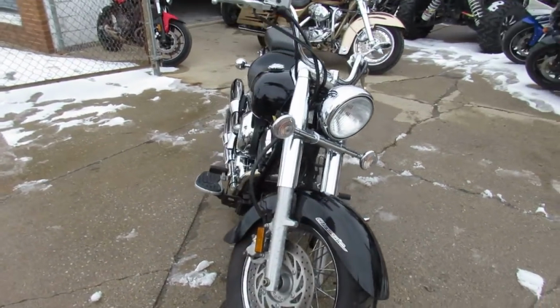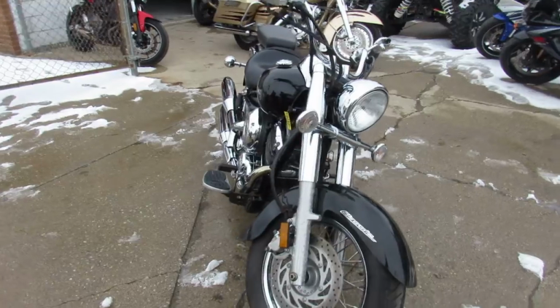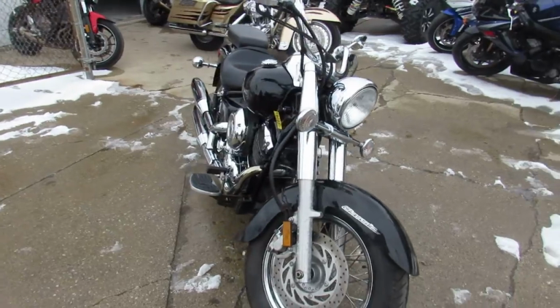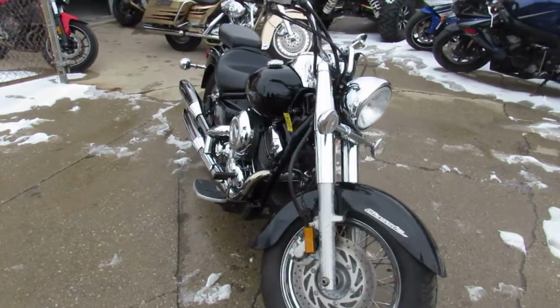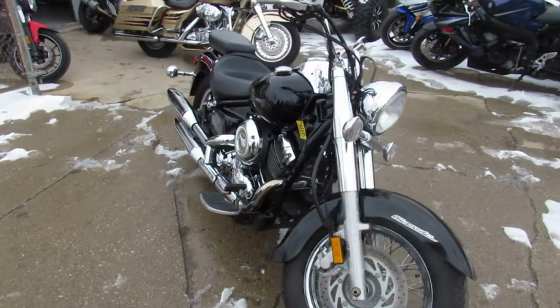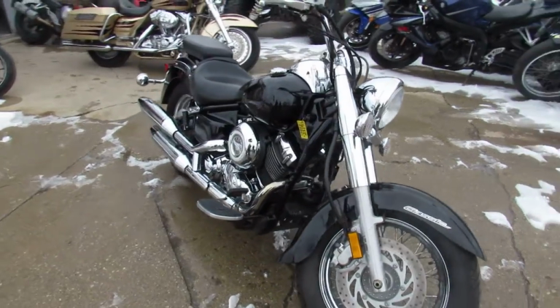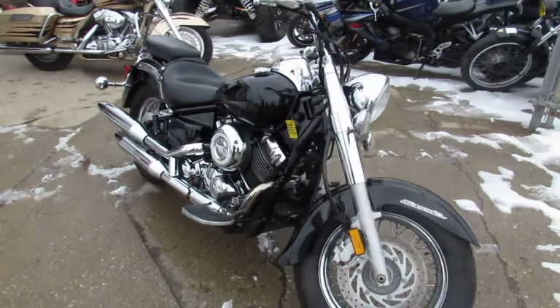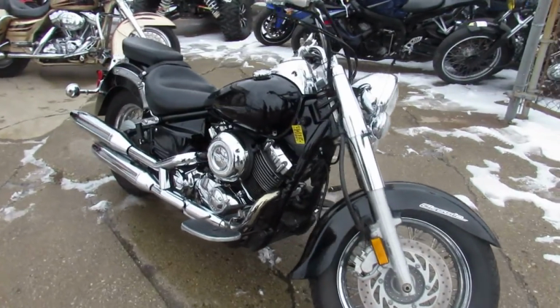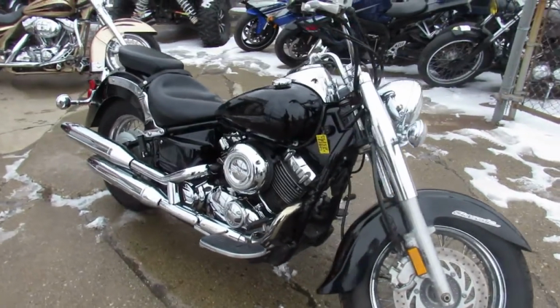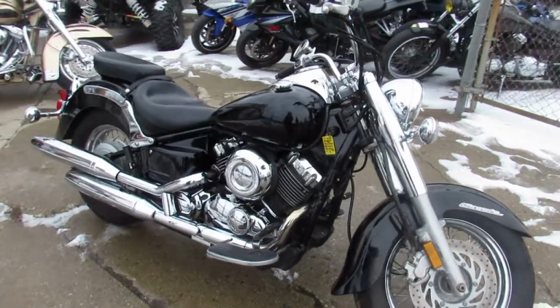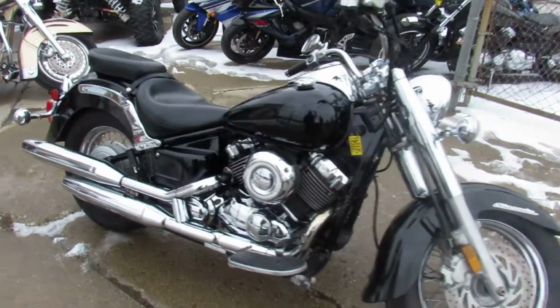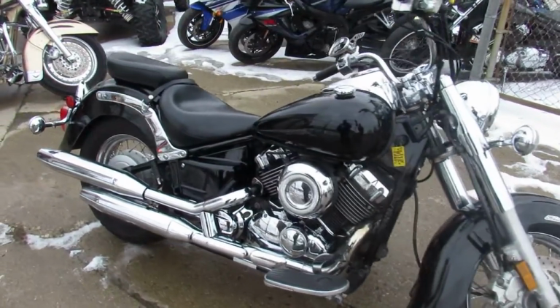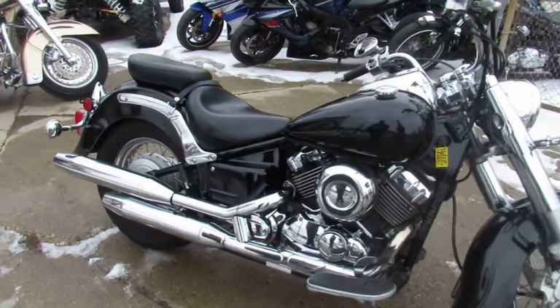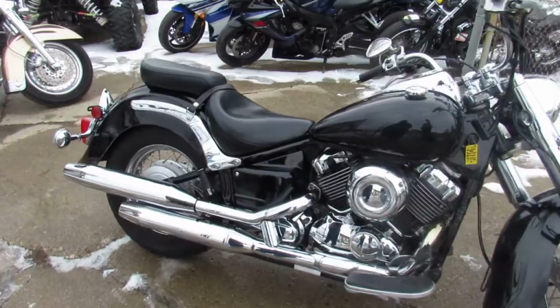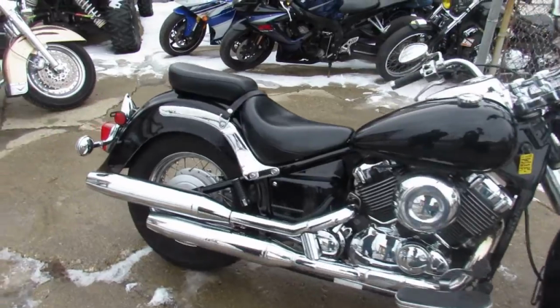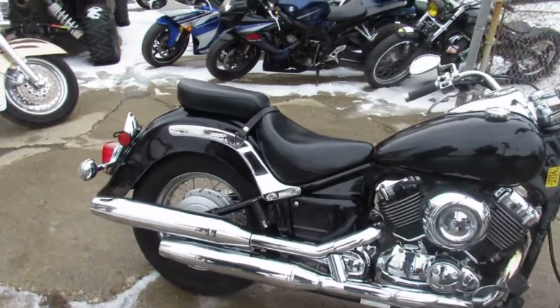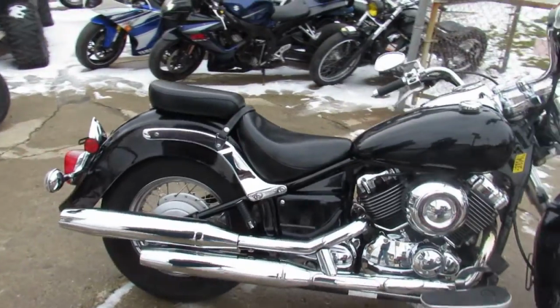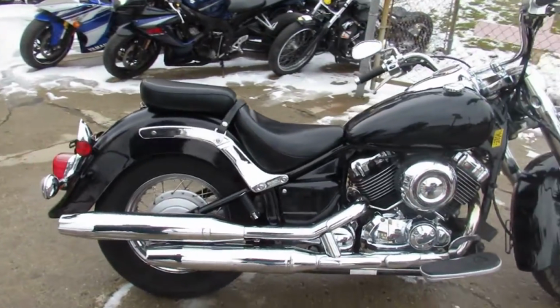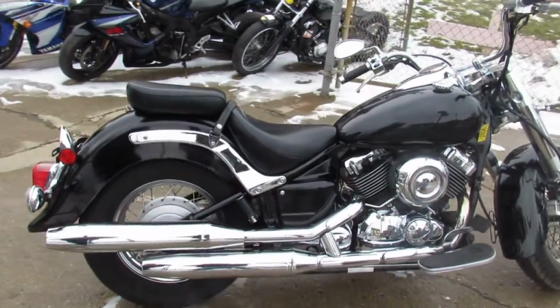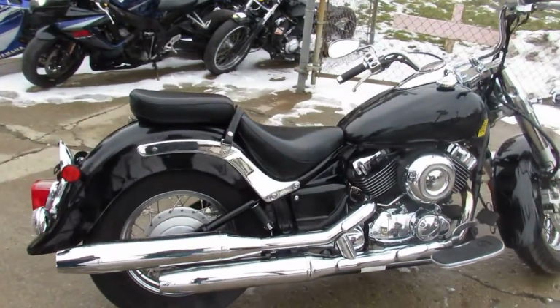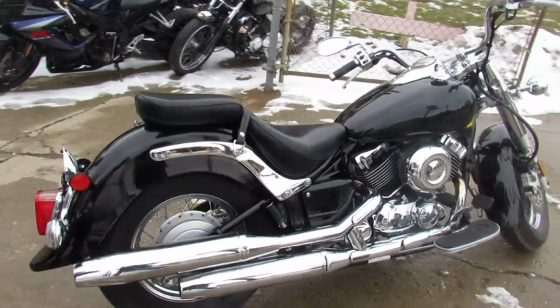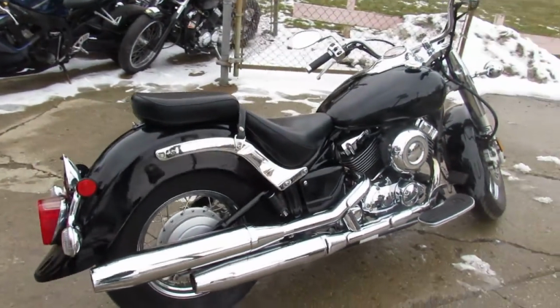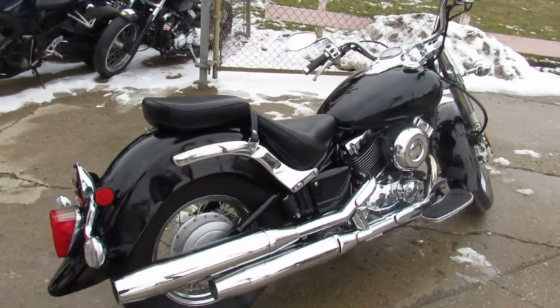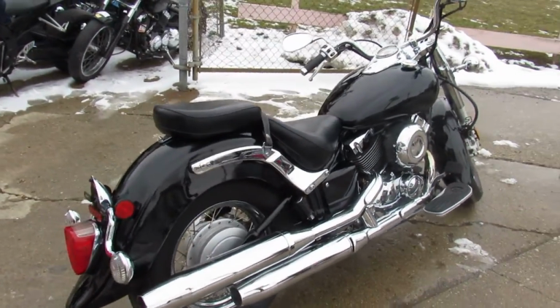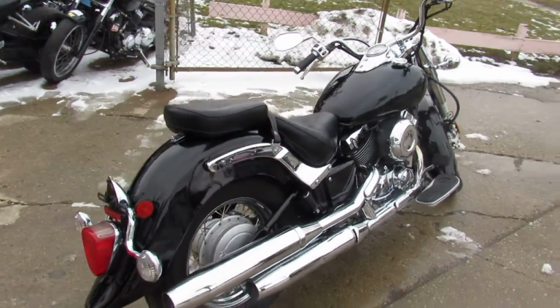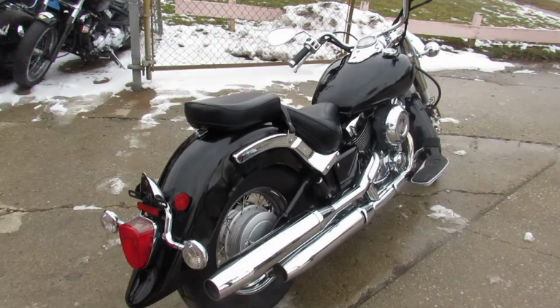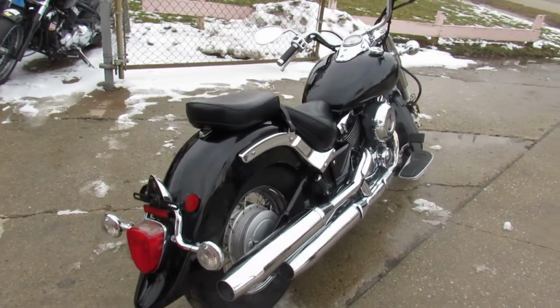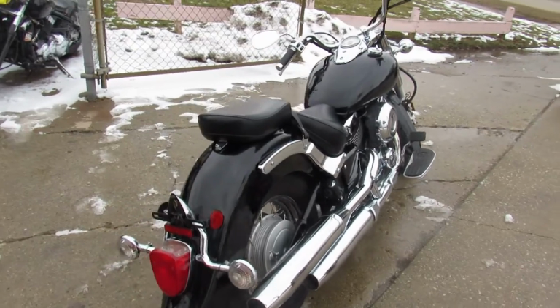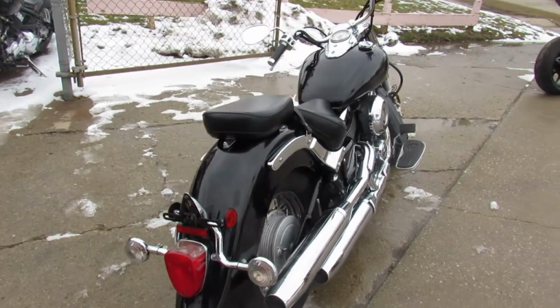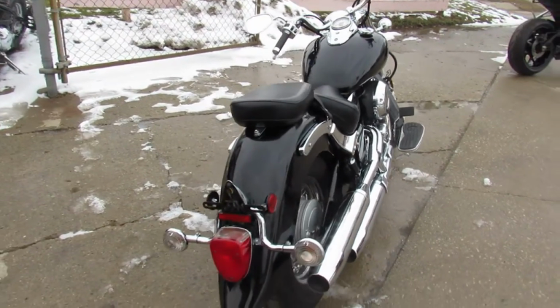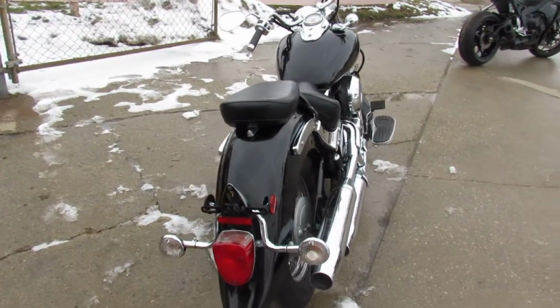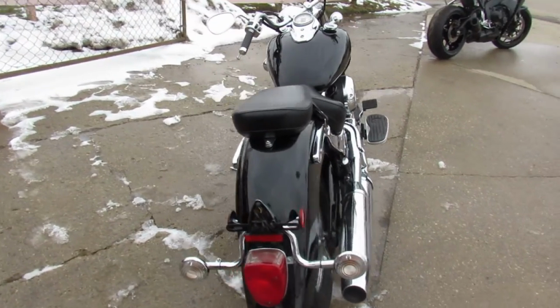This V-Star turns heads, guys. This one's all stock, no modifications — just serviced at a factory authorized Yamaha dealership and ready to go. Check out the website — there's a new option on there, the quick qualify button, a little green button.